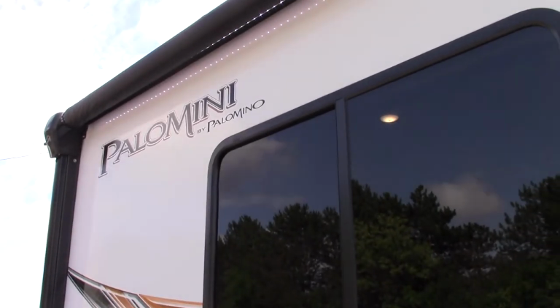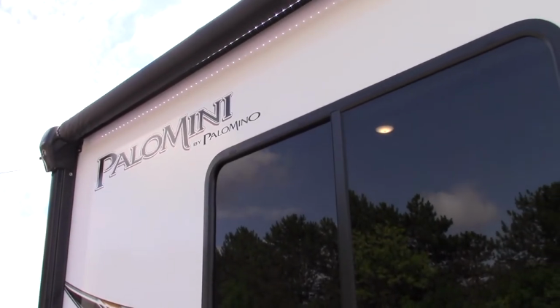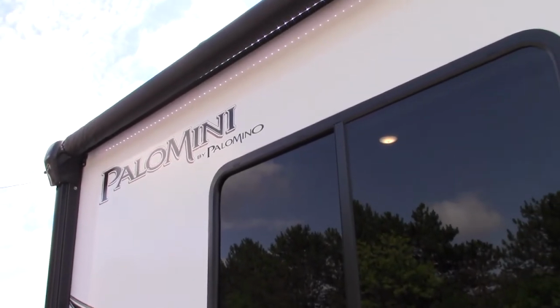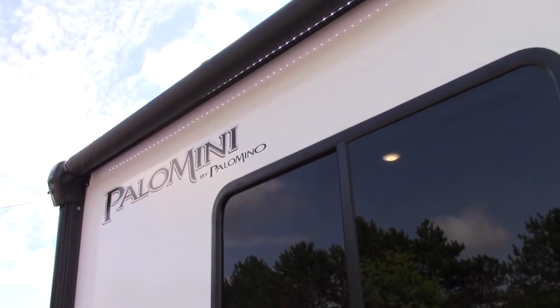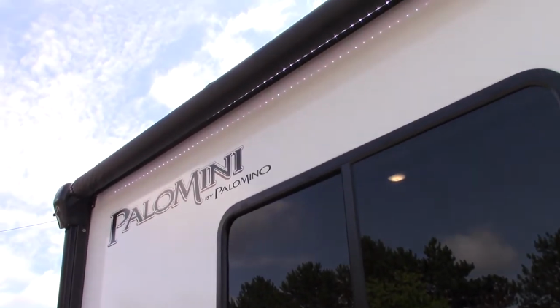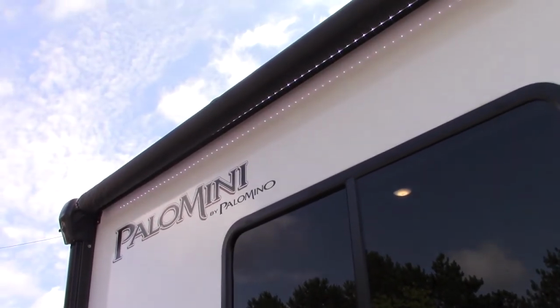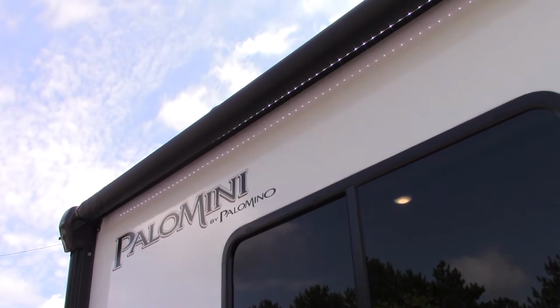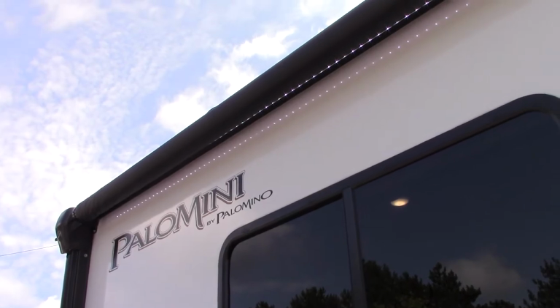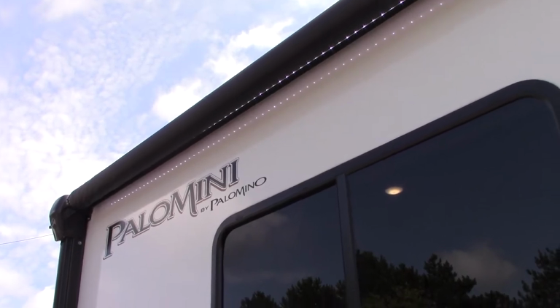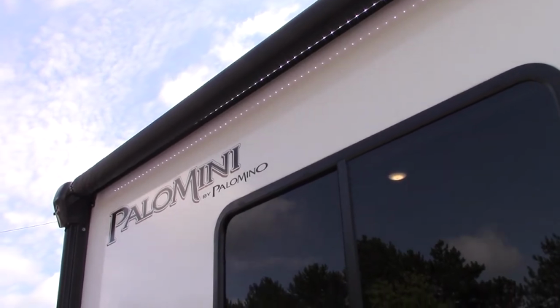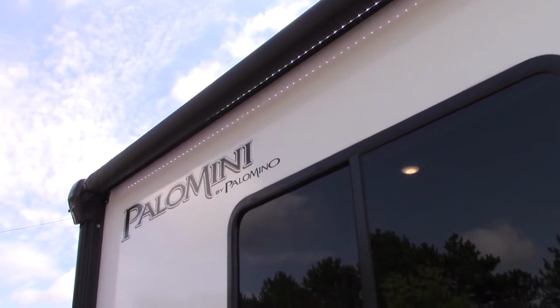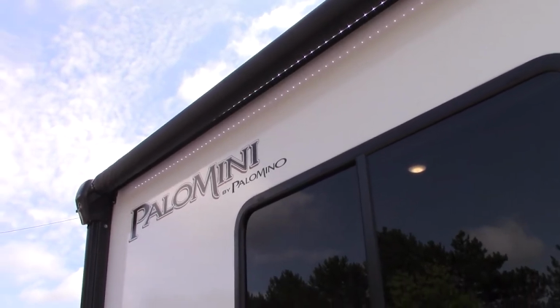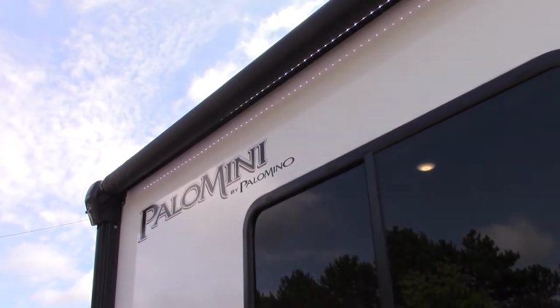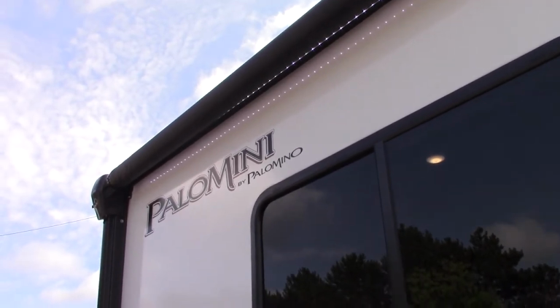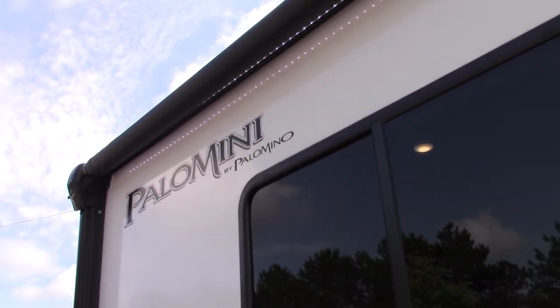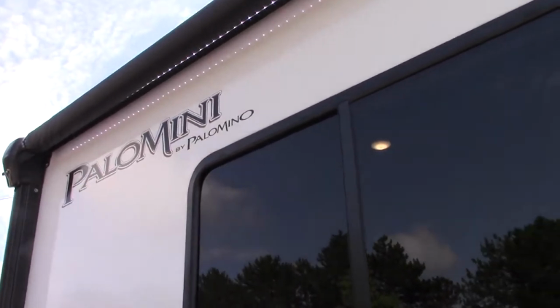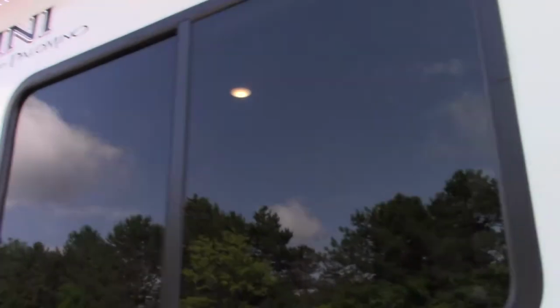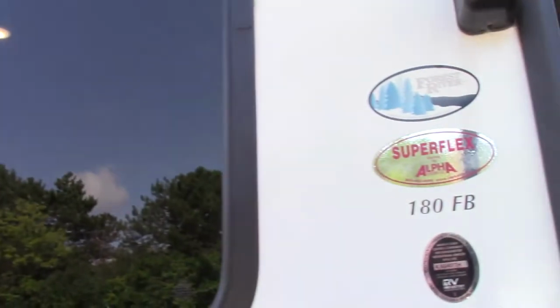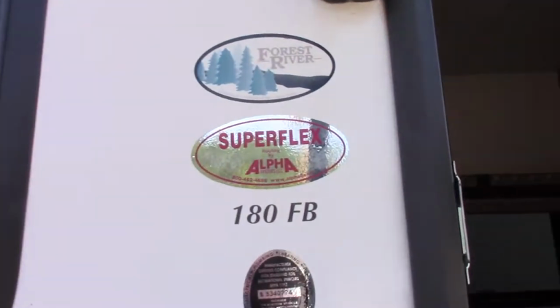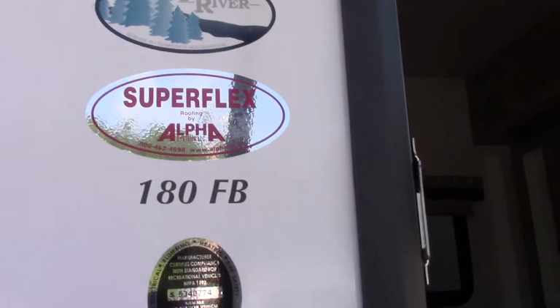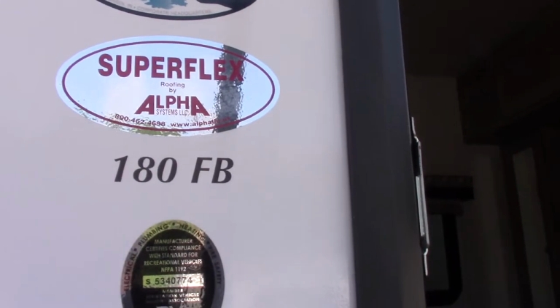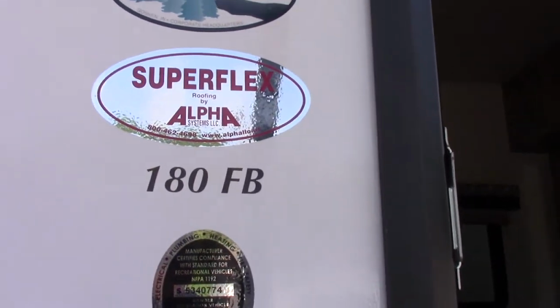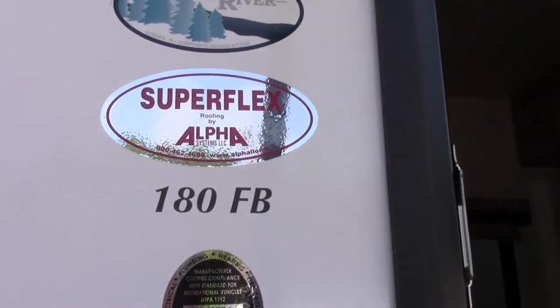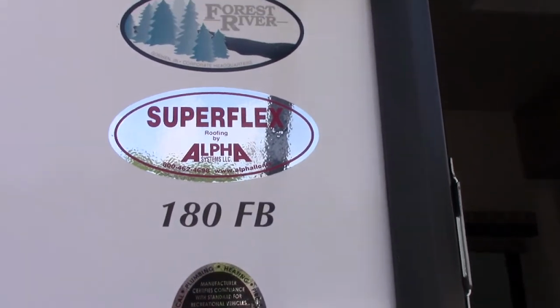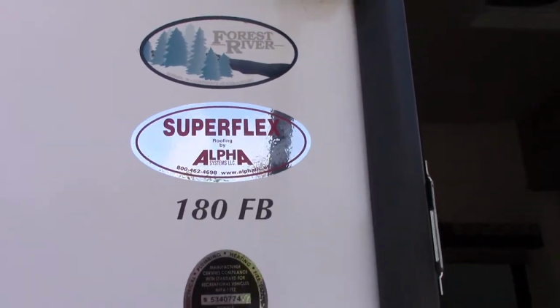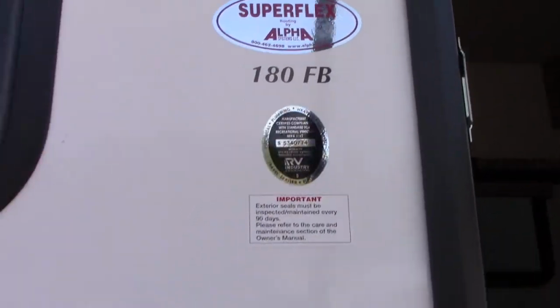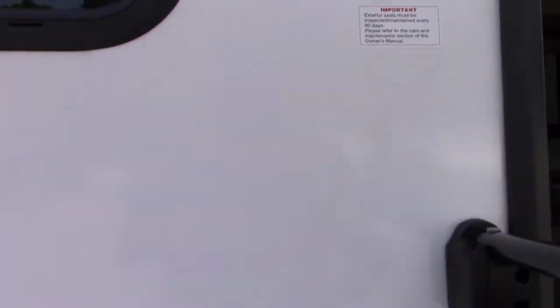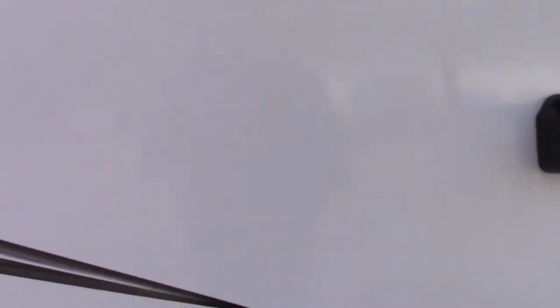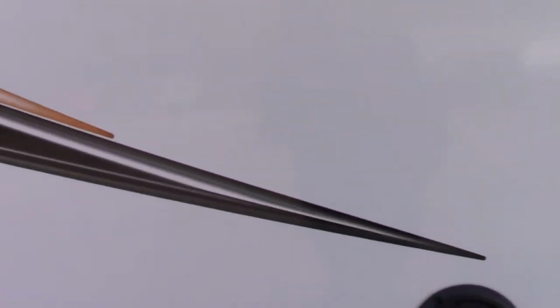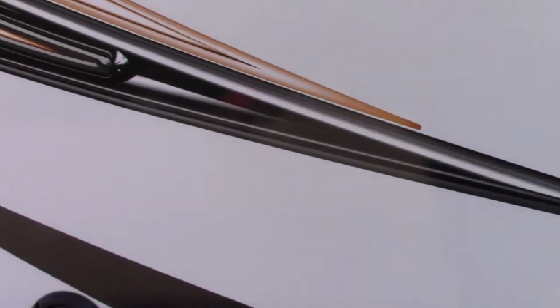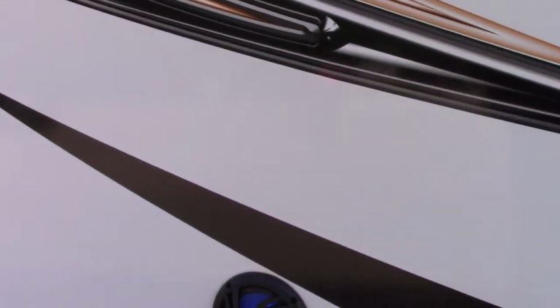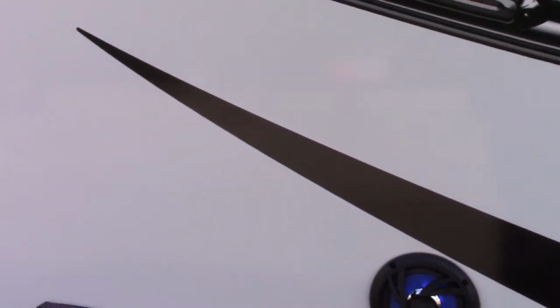This is Carl at National RV Detroit and I'm going to walk you through this 2019 Palomino Palomini 180 FB. I'm on the door side of the trailer here walking towards the rear.